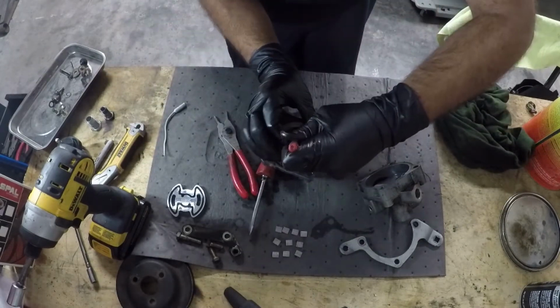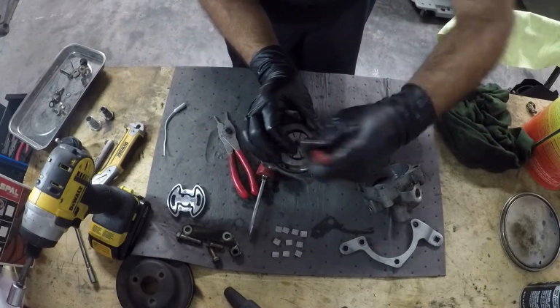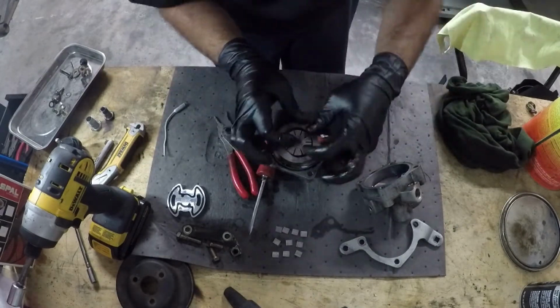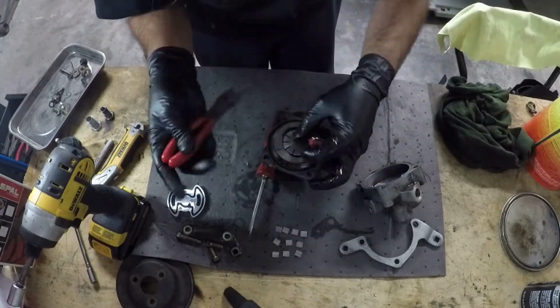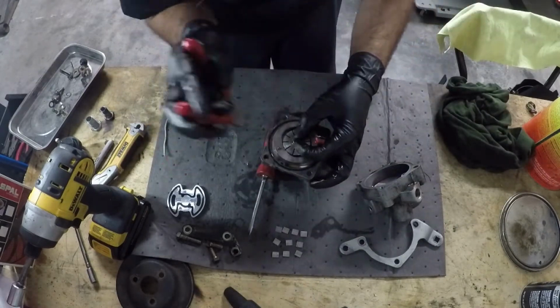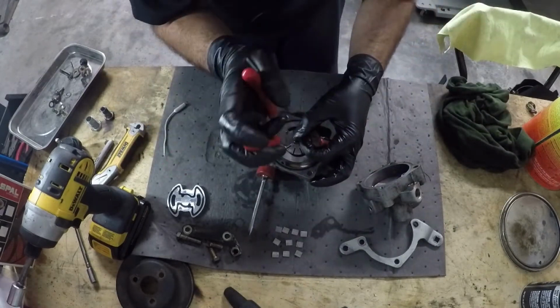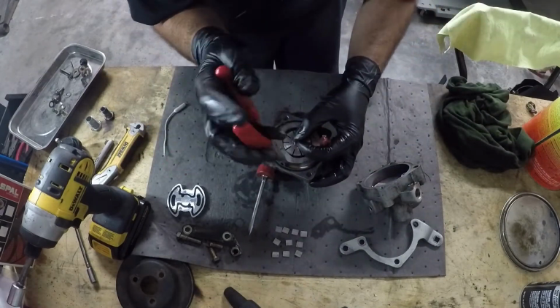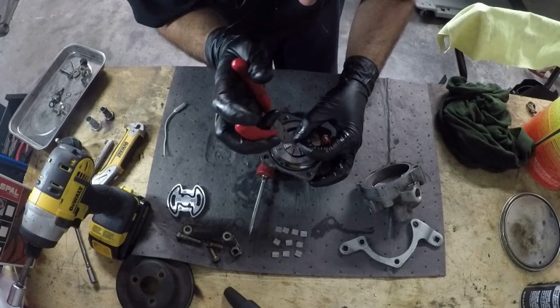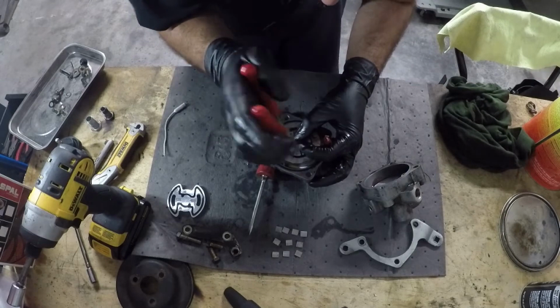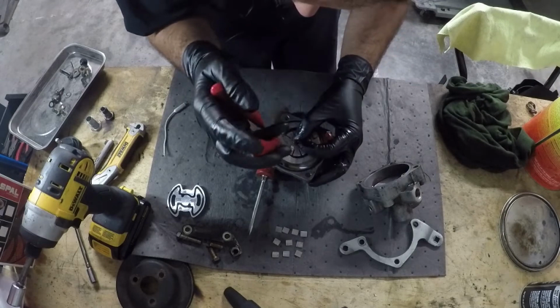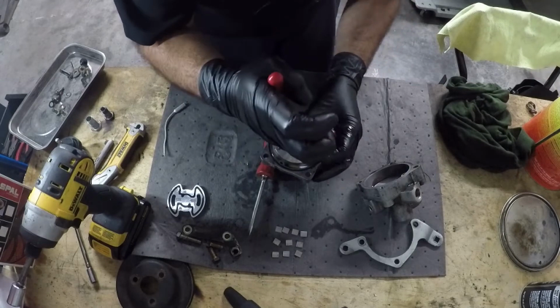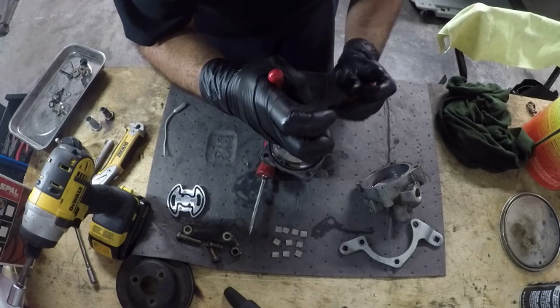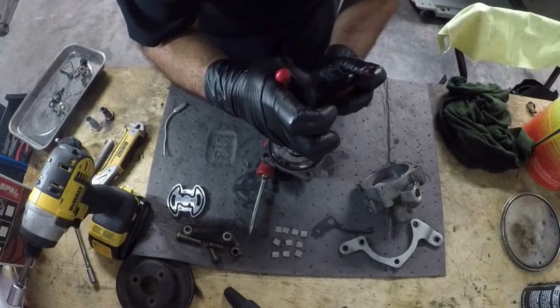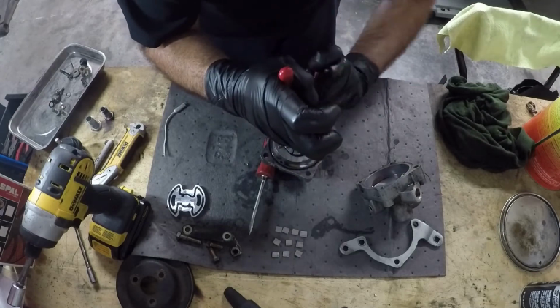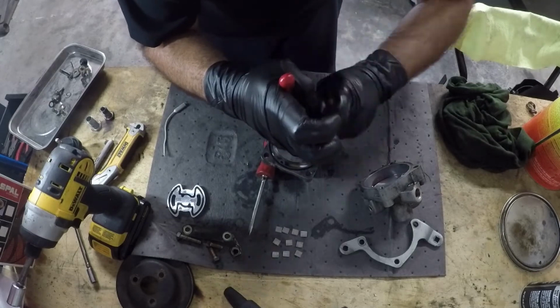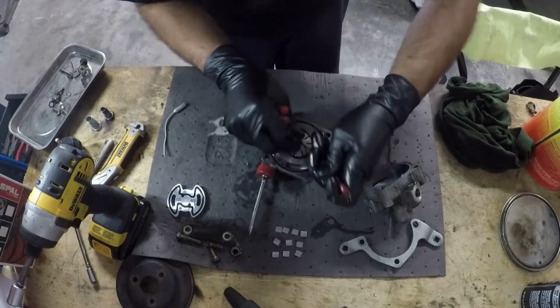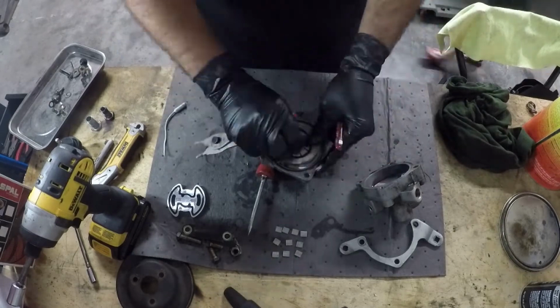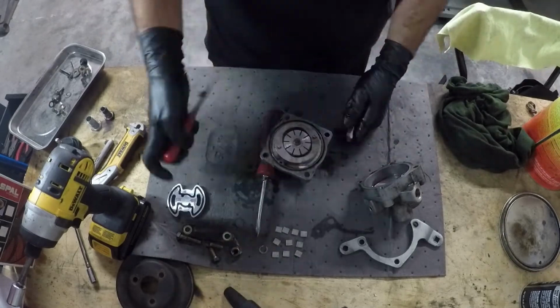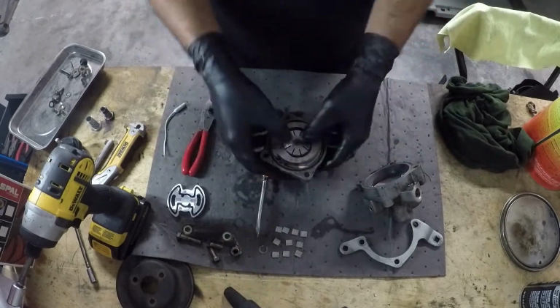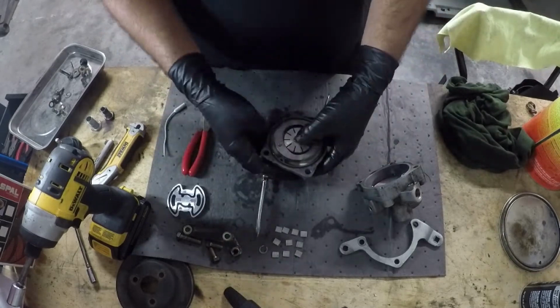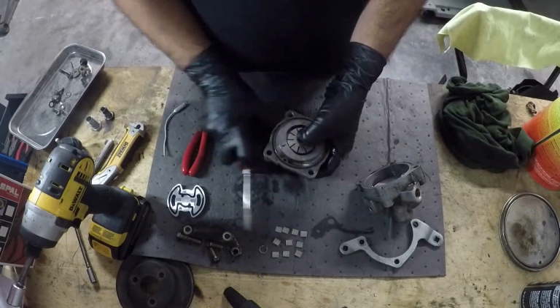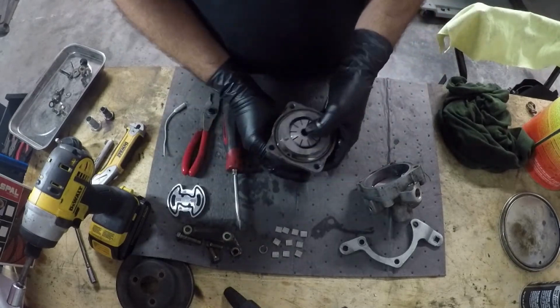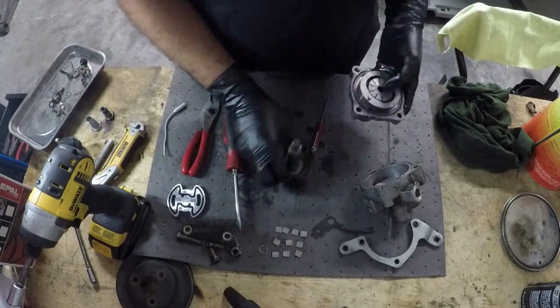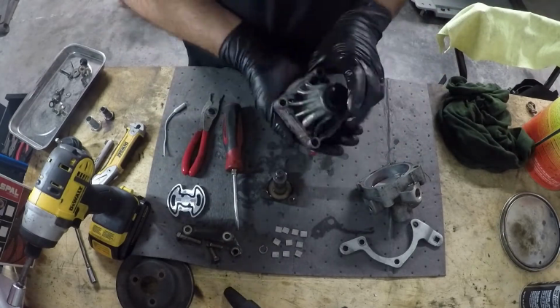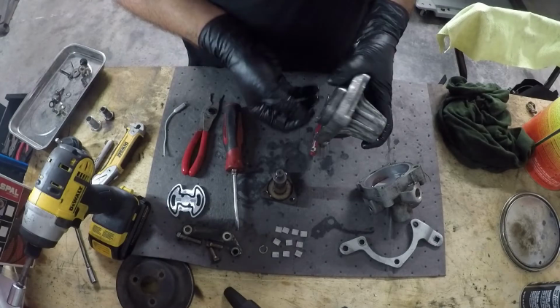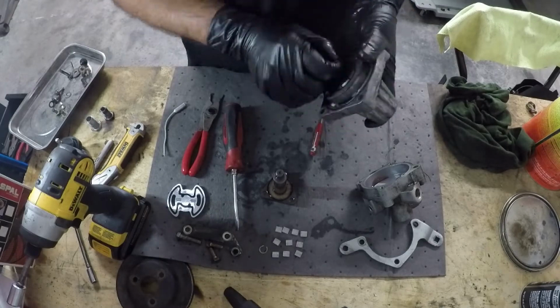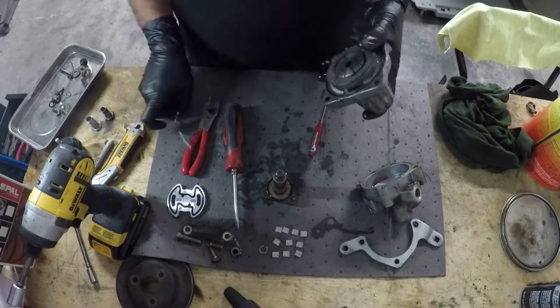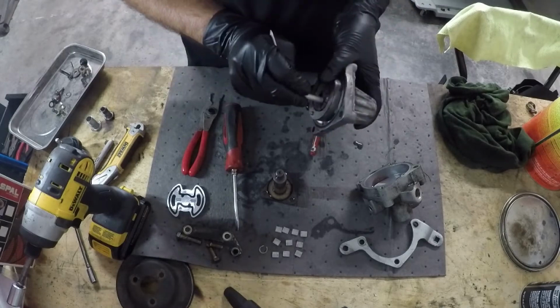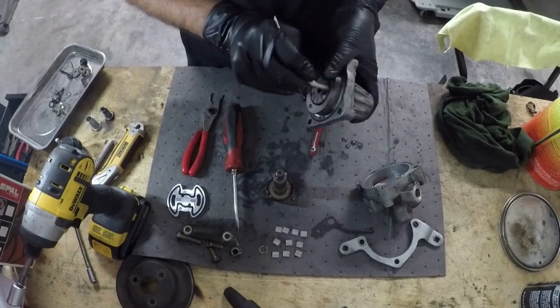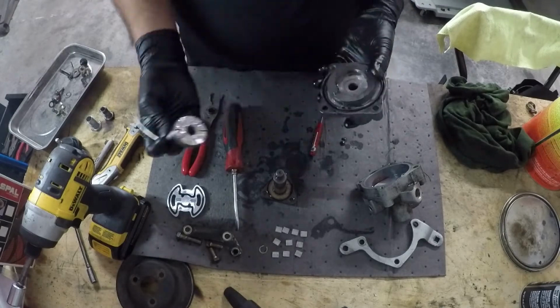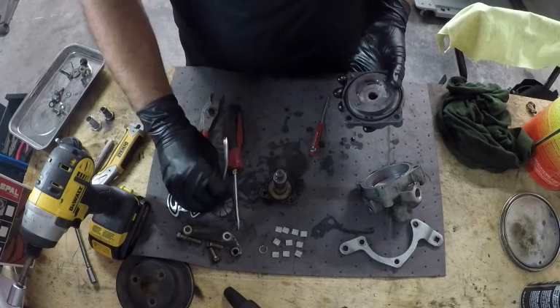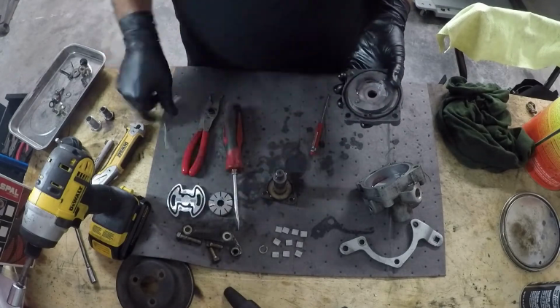This little bitty C-clip holds the shaft of the pump and it can be kind of tricky to get out of there. If you think it's tricky now though, wait until it's time to put it back in.